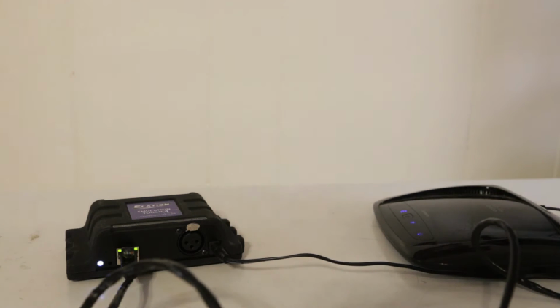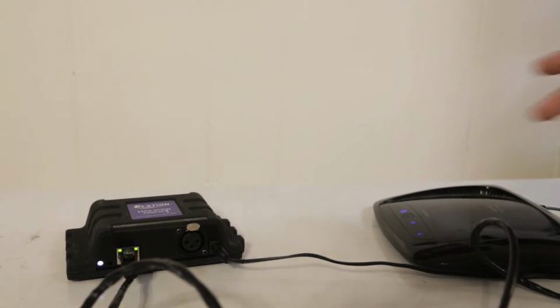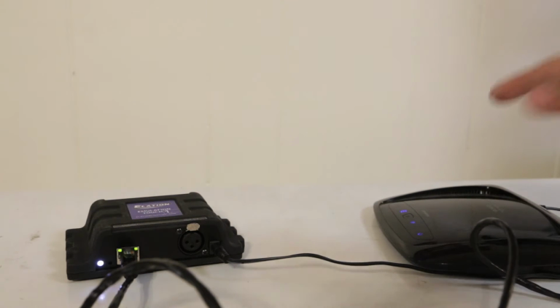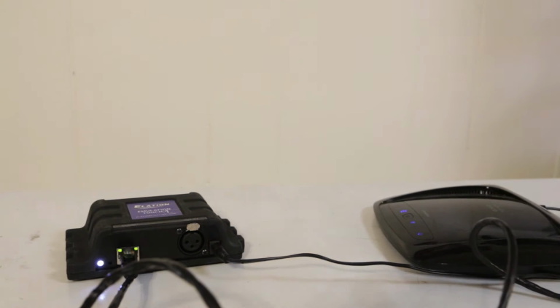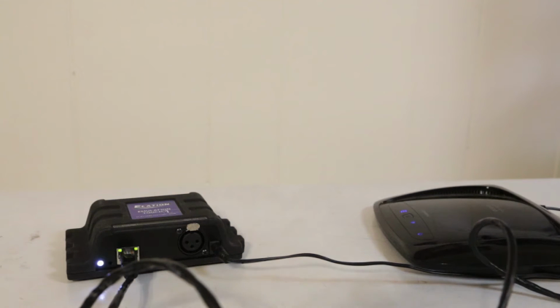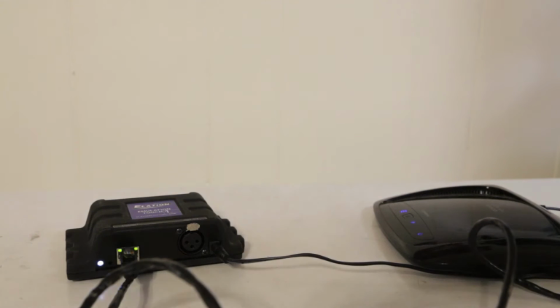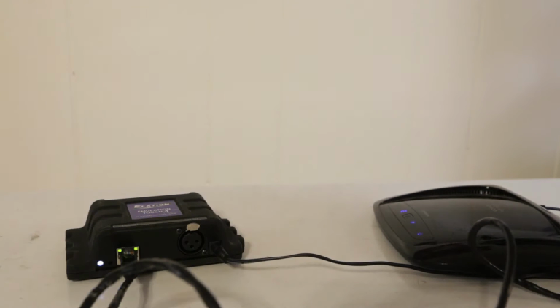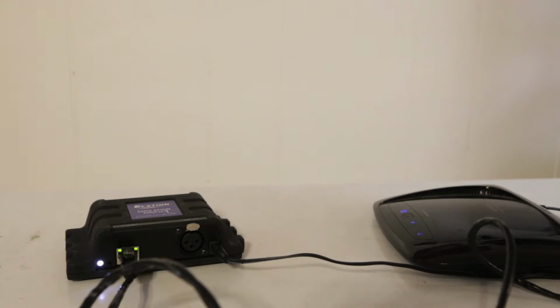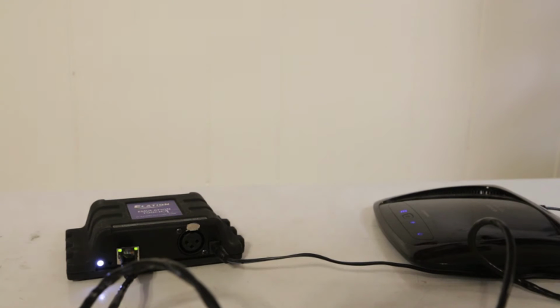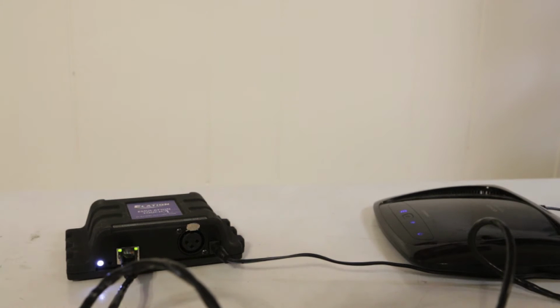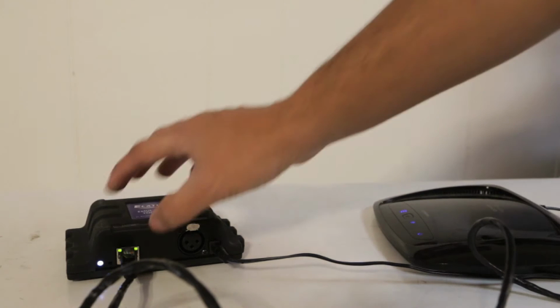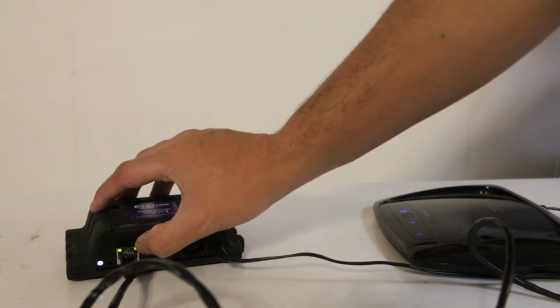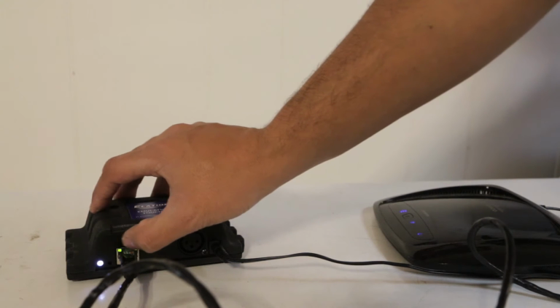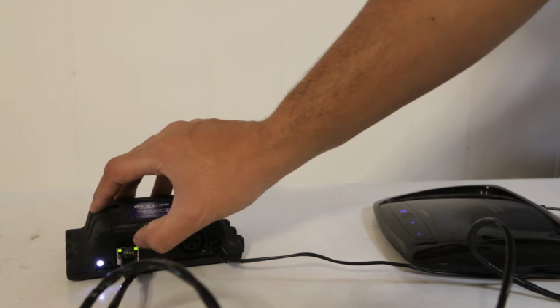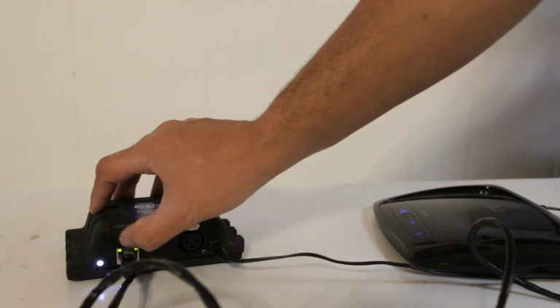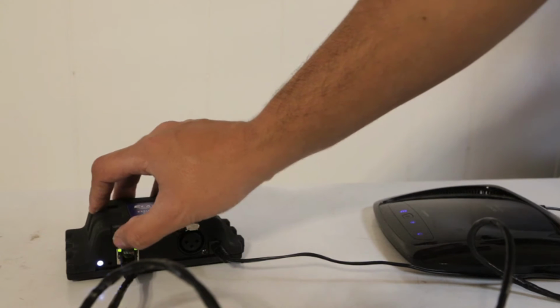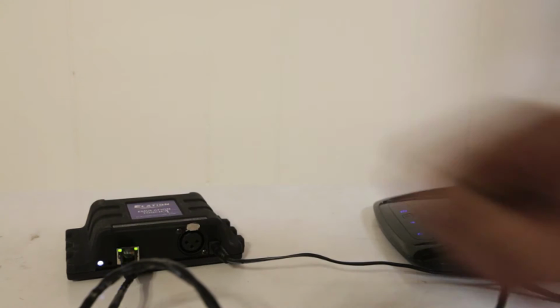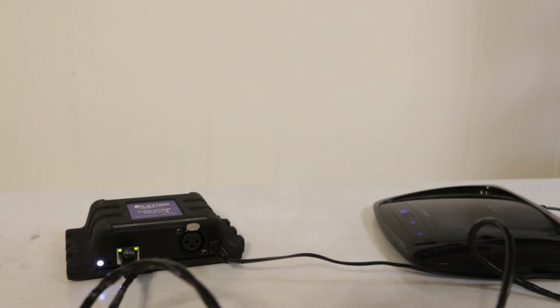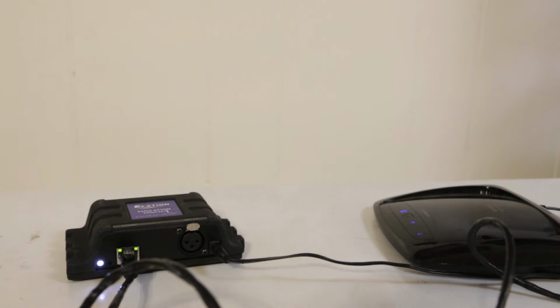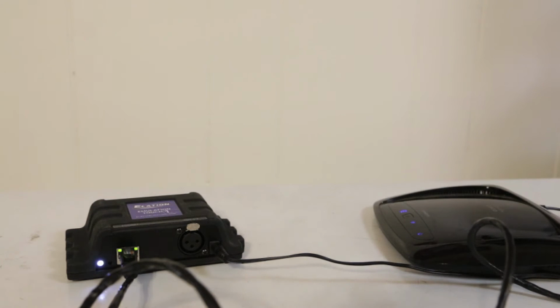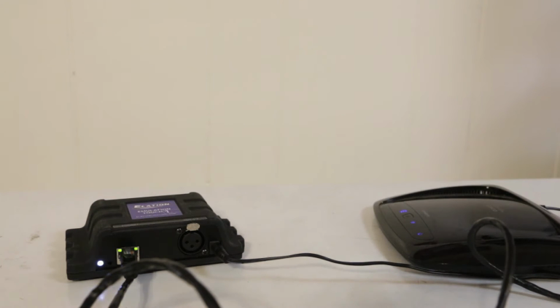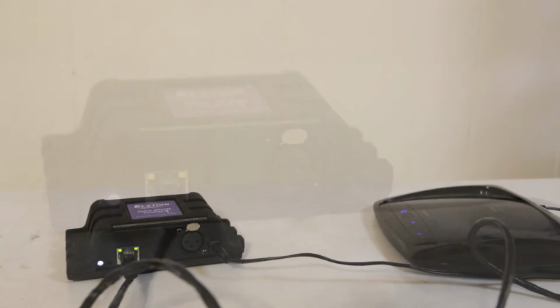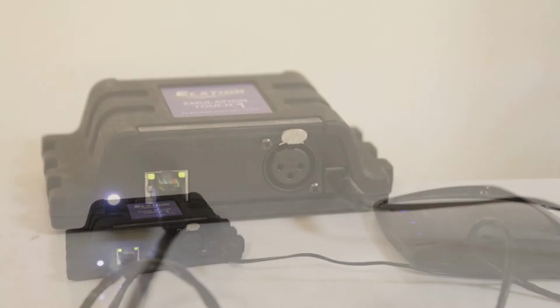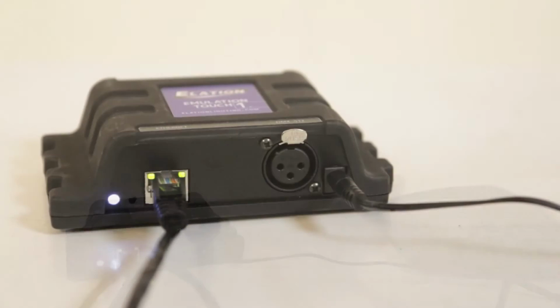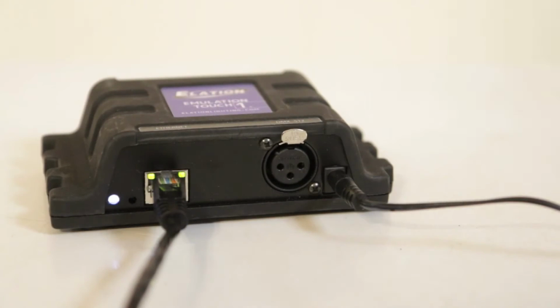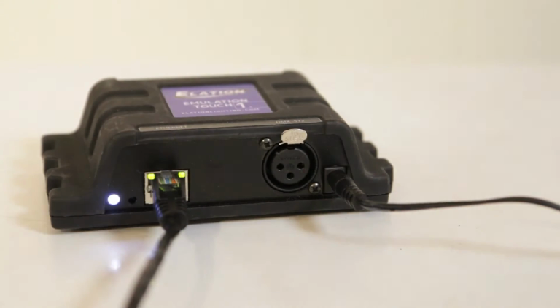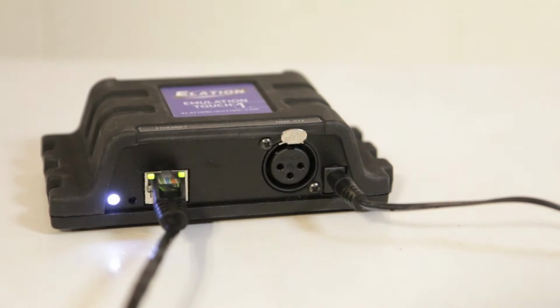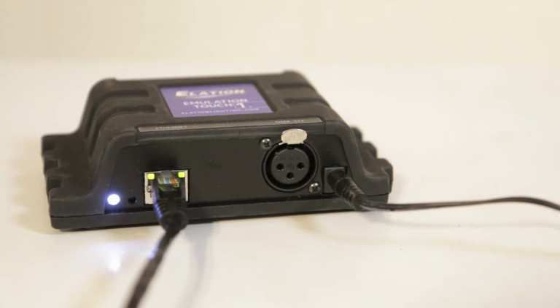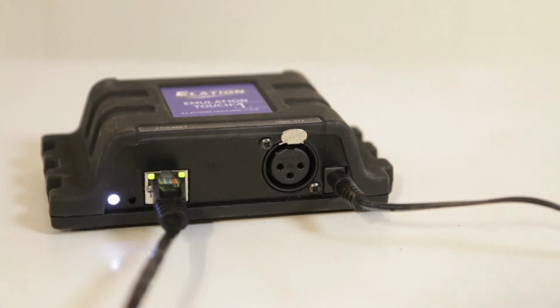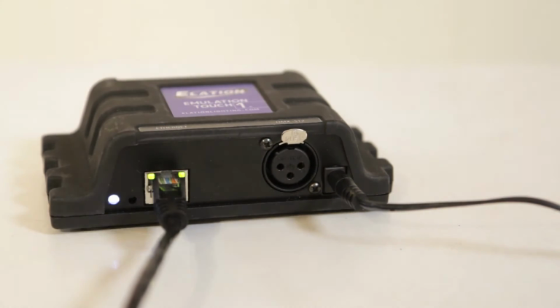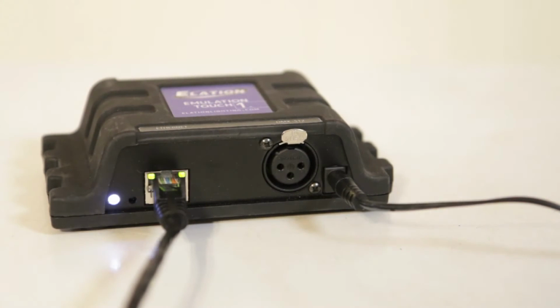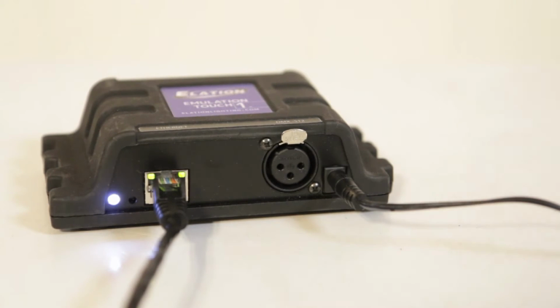Right away, your wireless router should light up showing a connection, and you should also see your little lights here blinking as well. Now one or two things are going to happen.